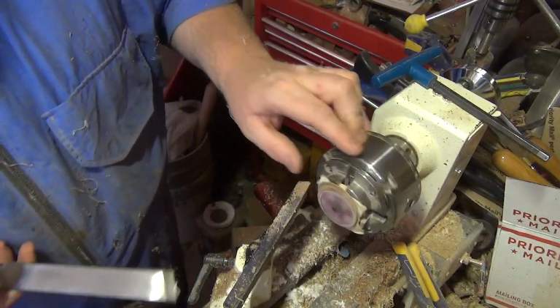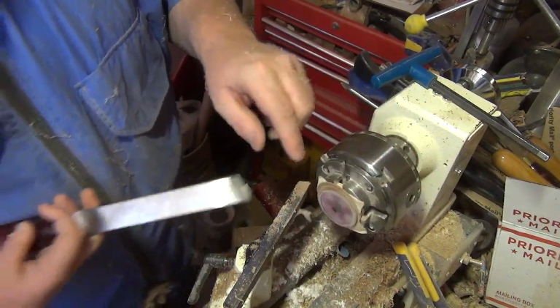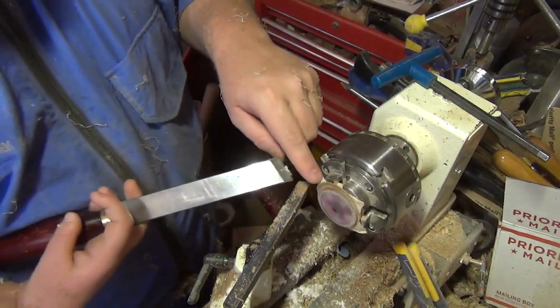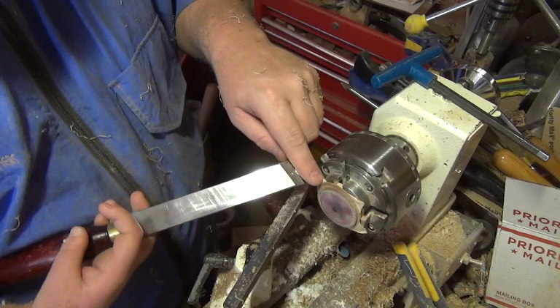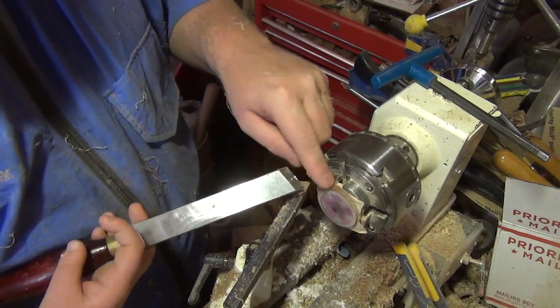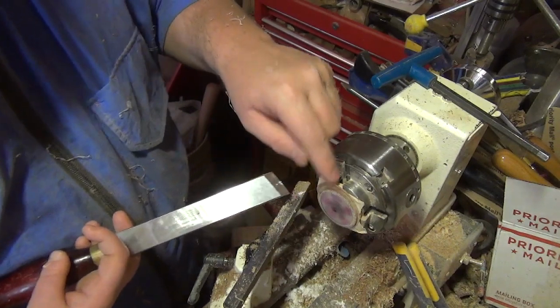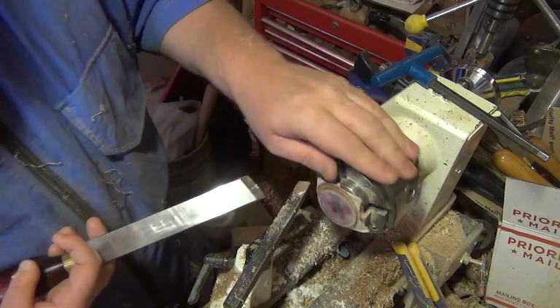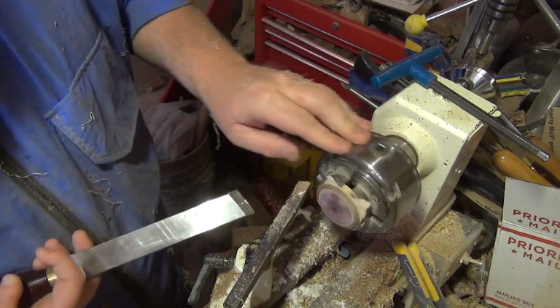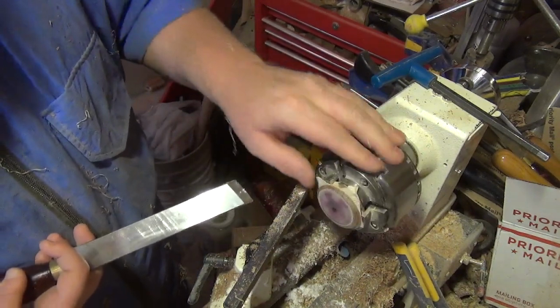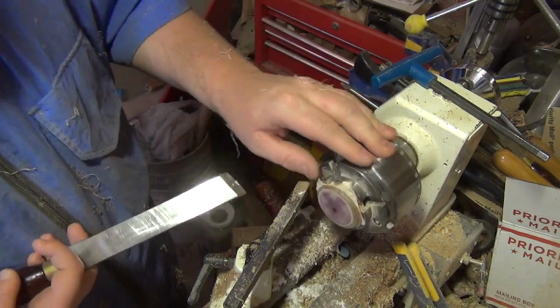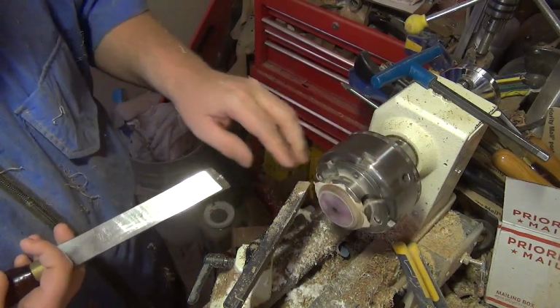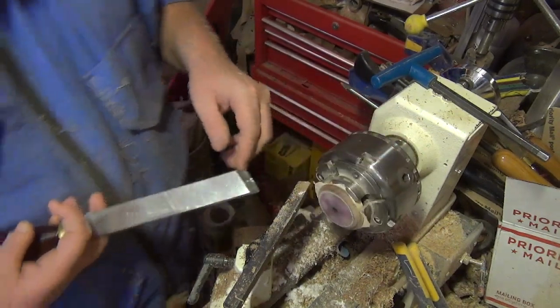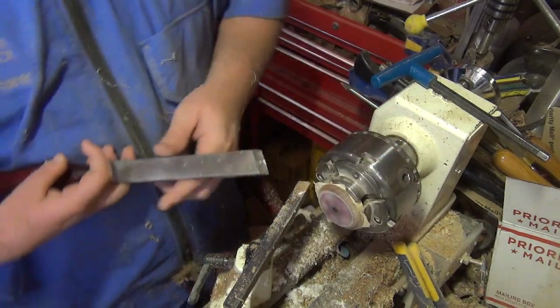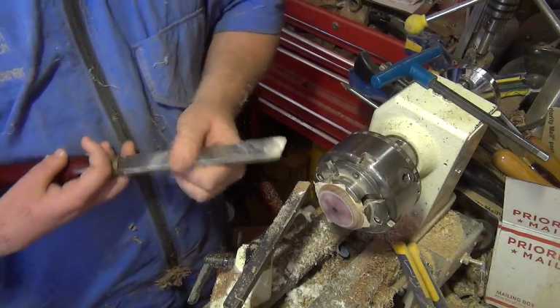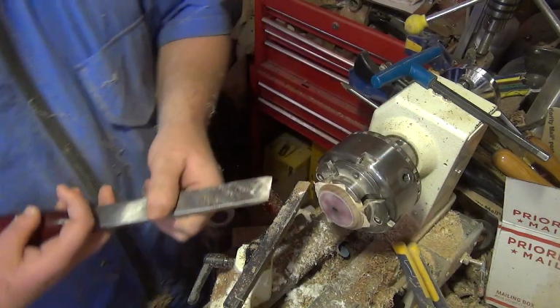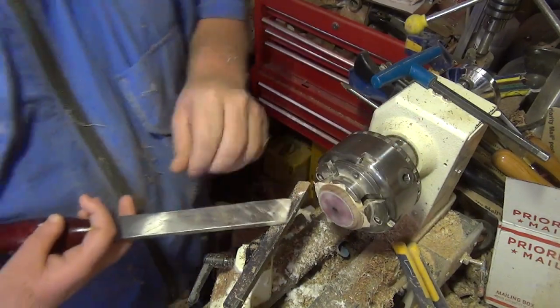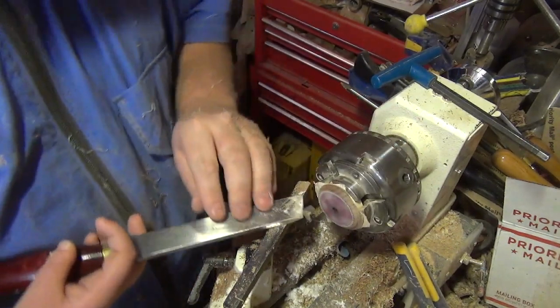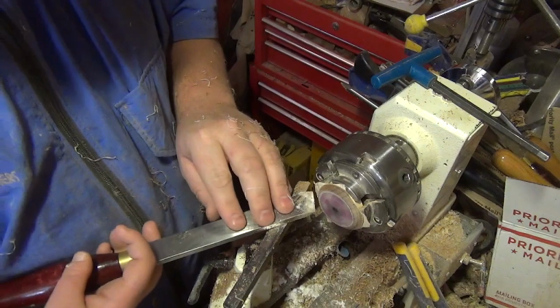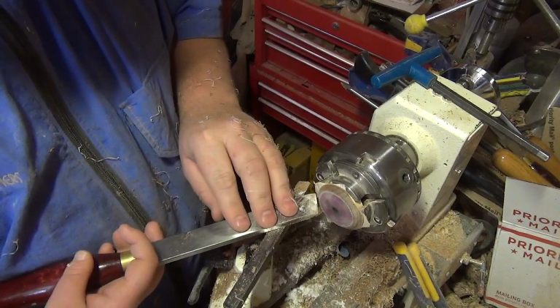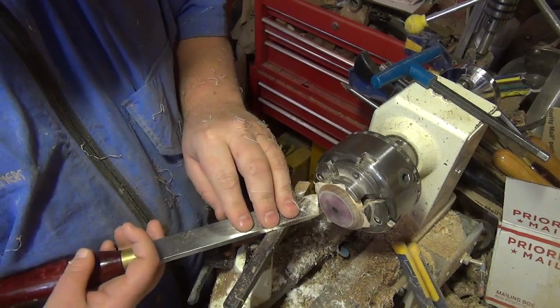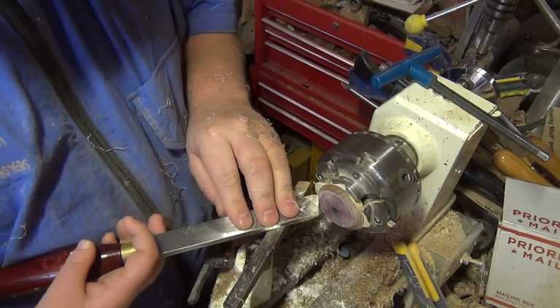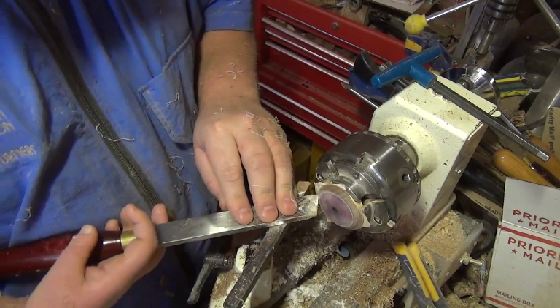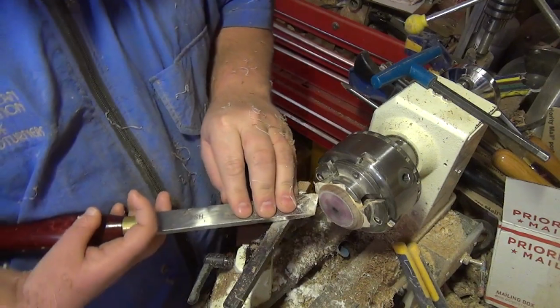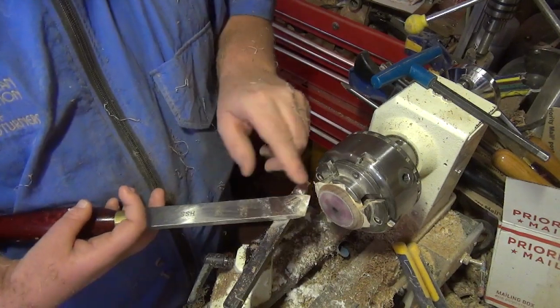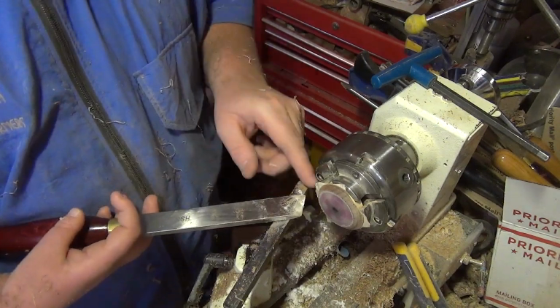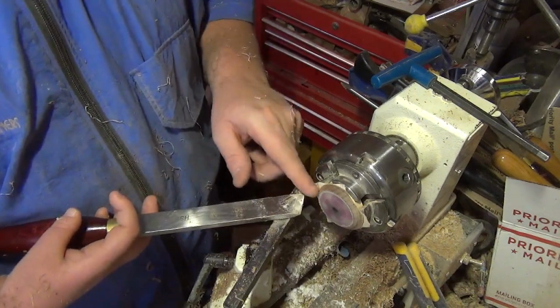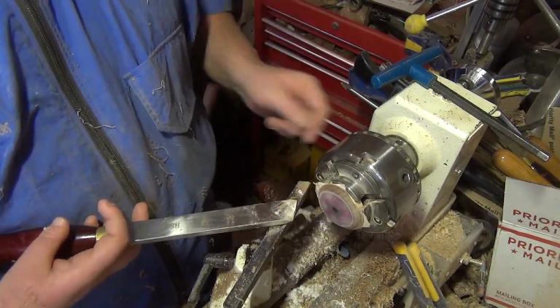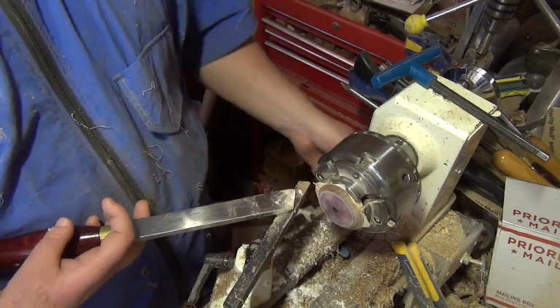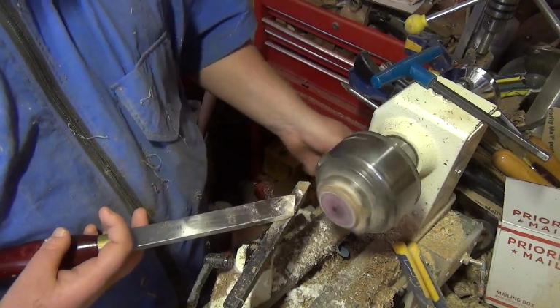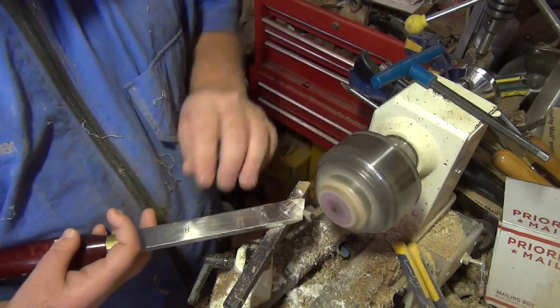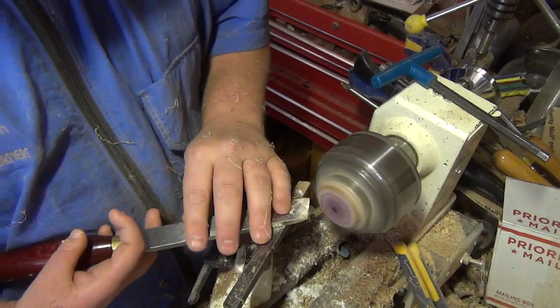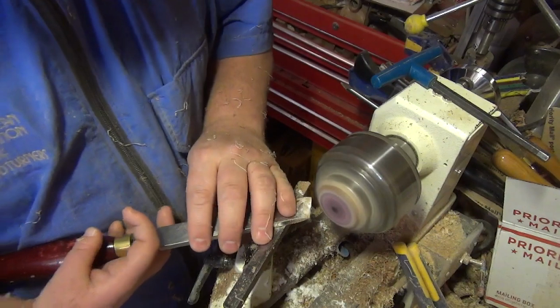You can see I've got a little bit of a lip there still. I want to get that off, so I'm going to turn my skew this way and round that up just a little bit and cut into that block a little bit.